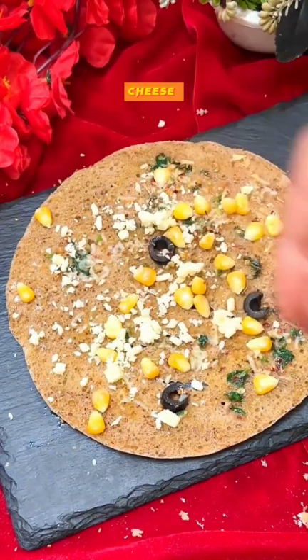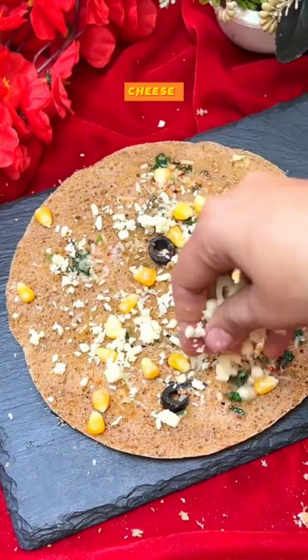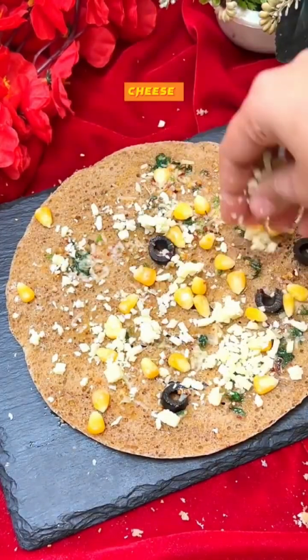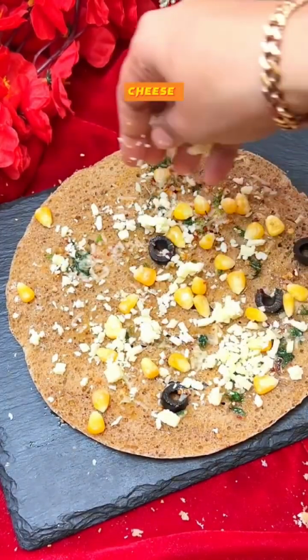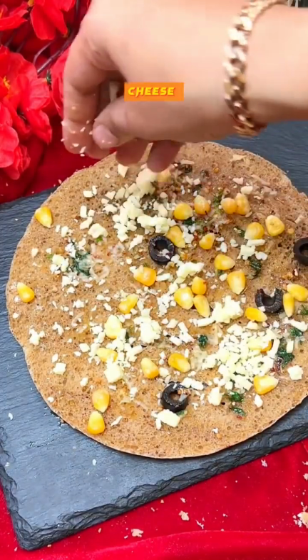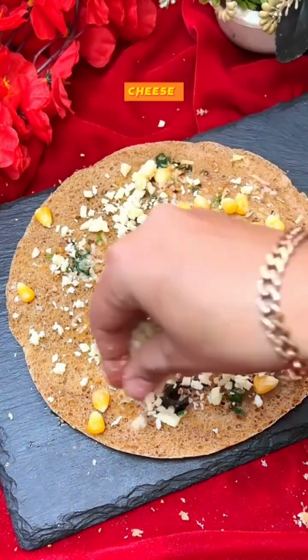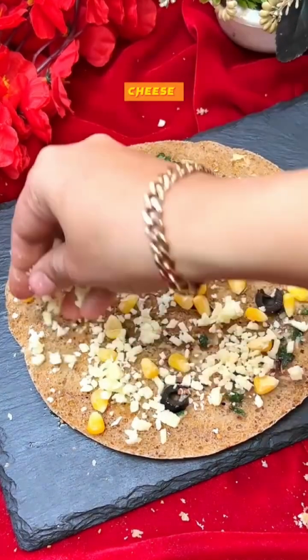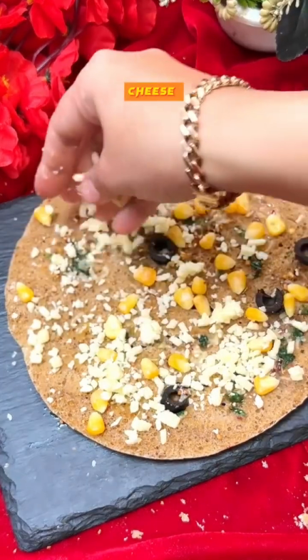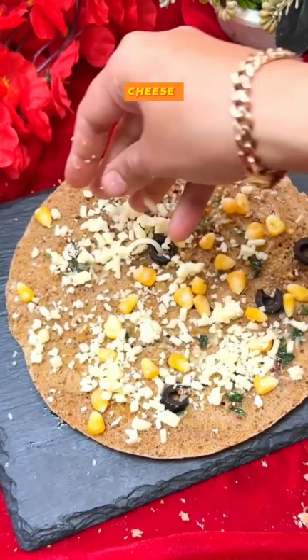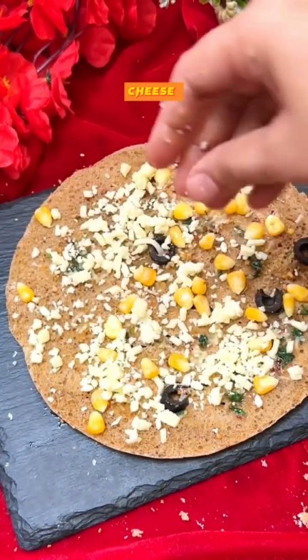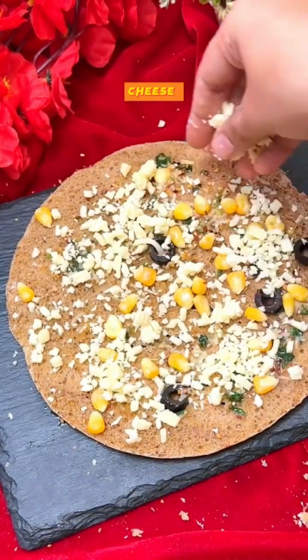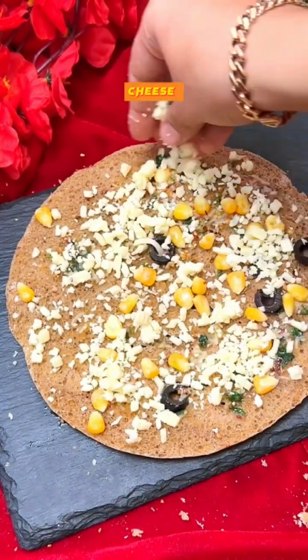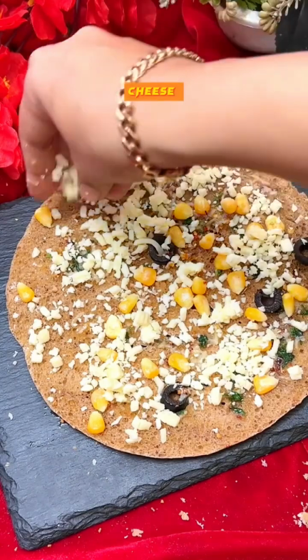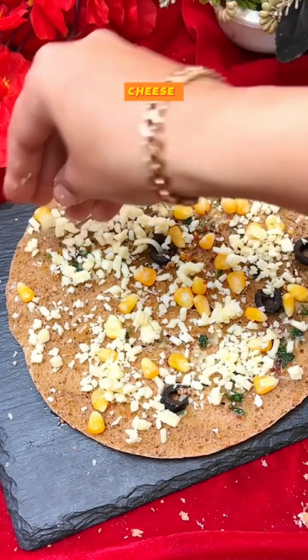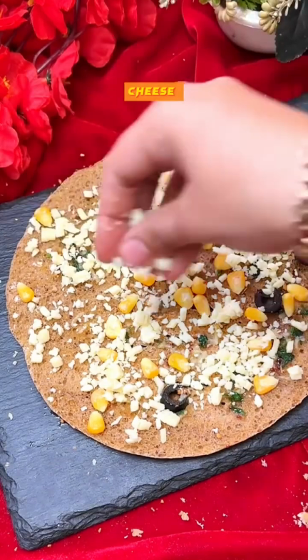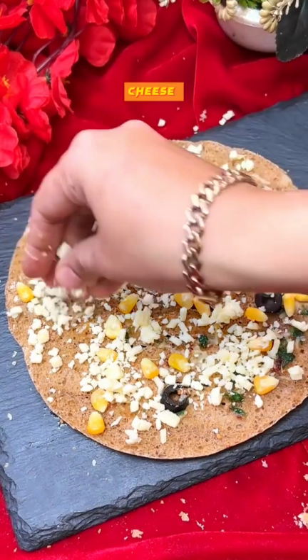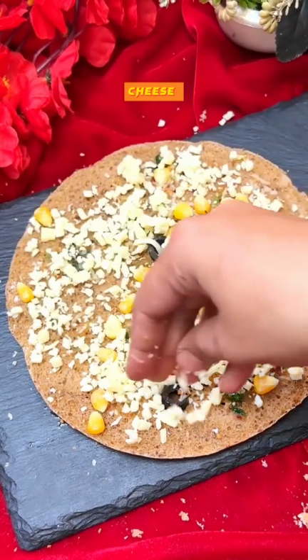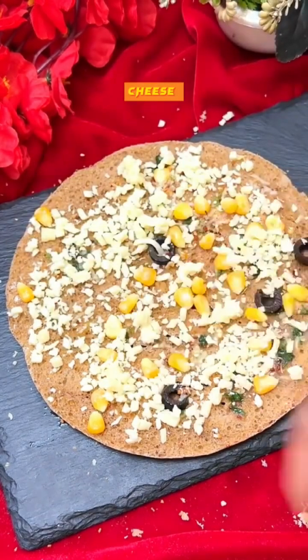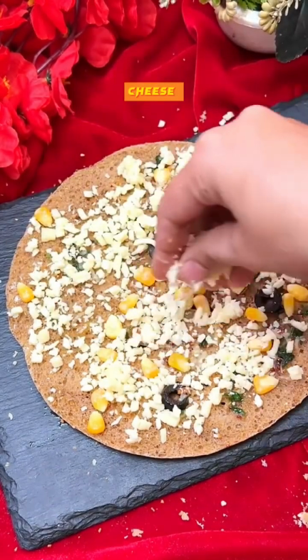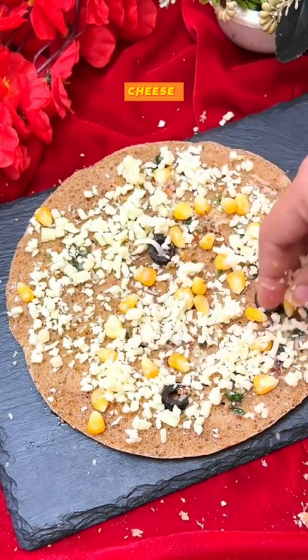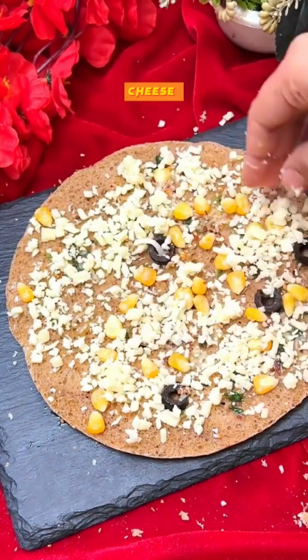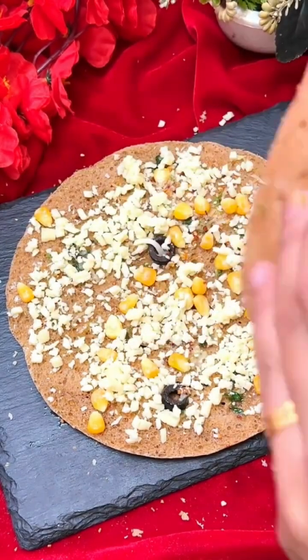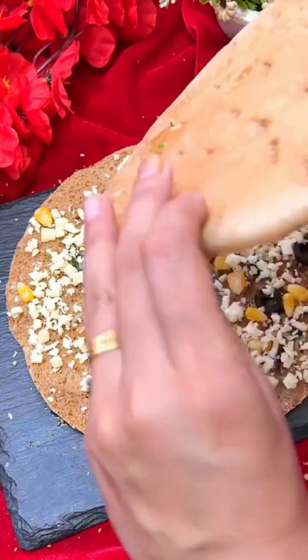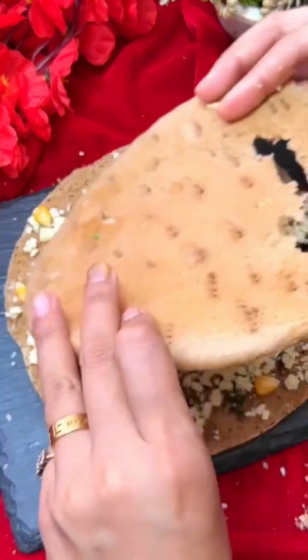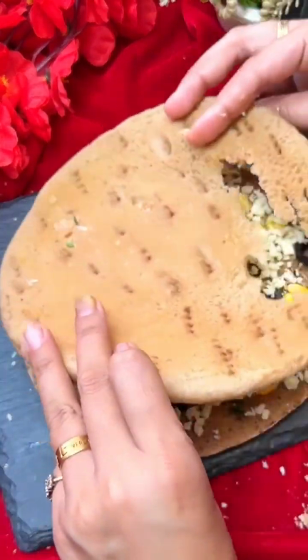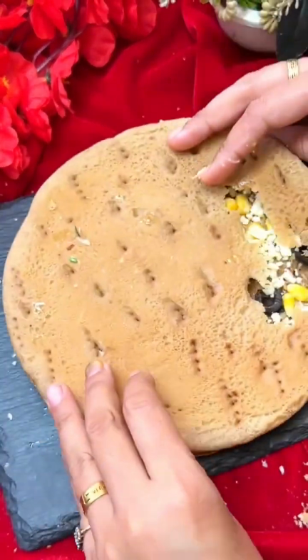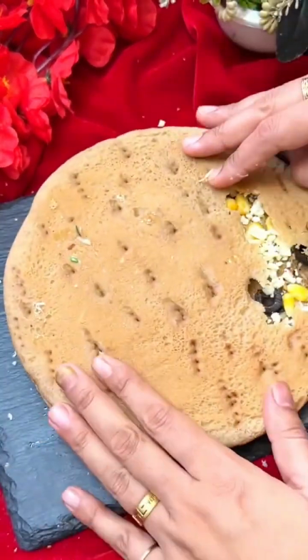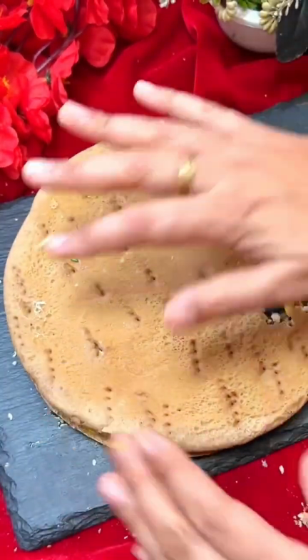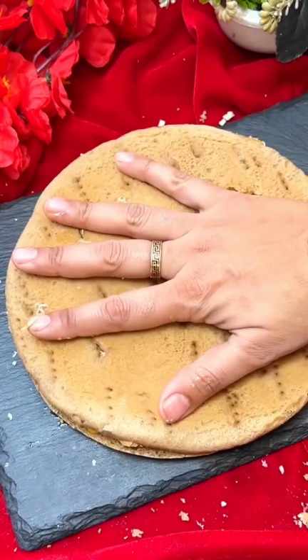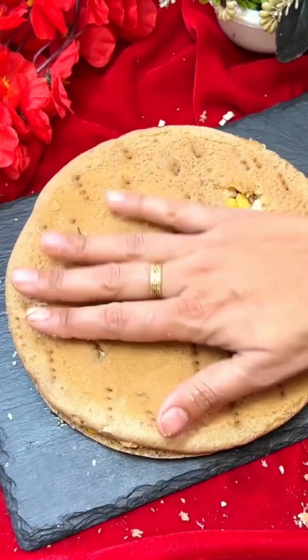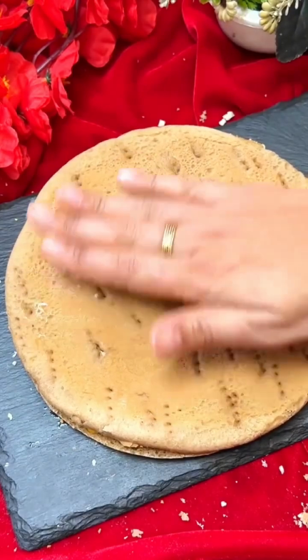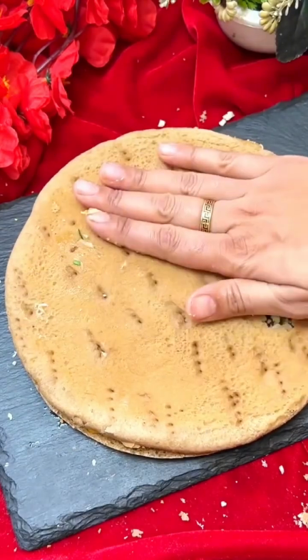Also add some mozzarella cheese to make it more cheesy. Then just cover it and press it.